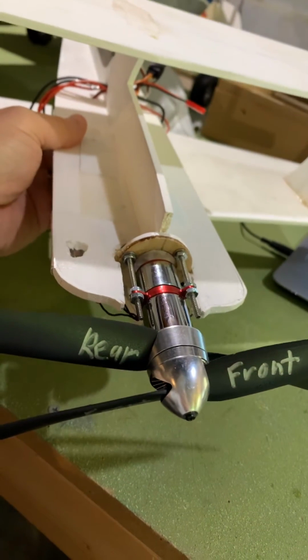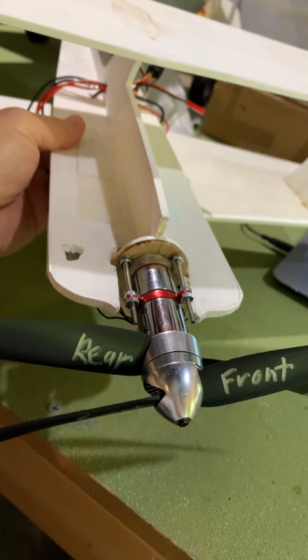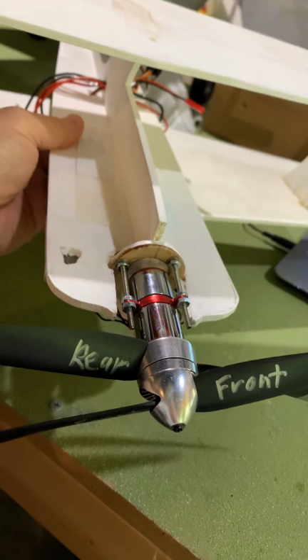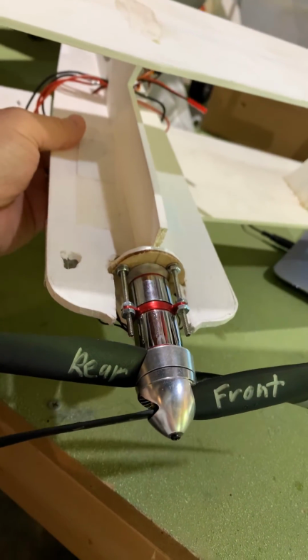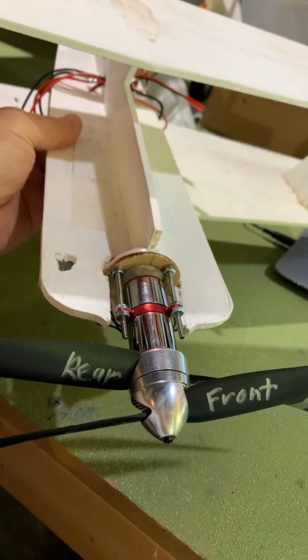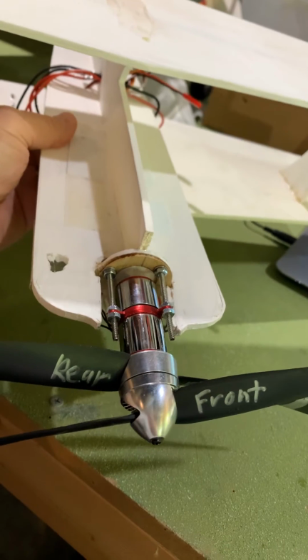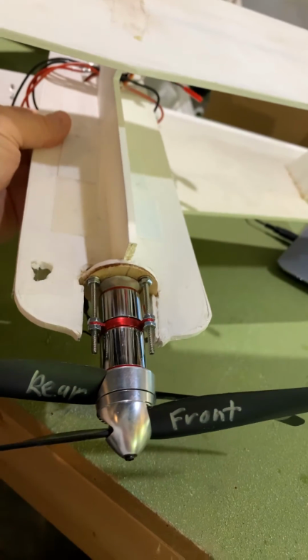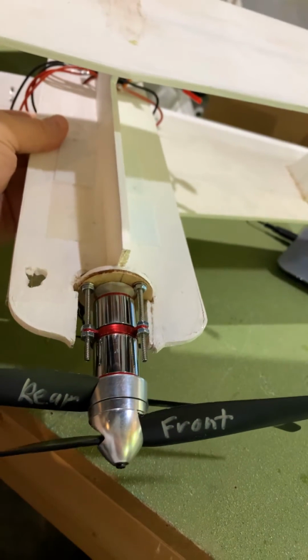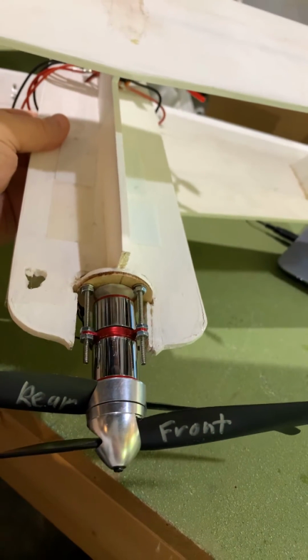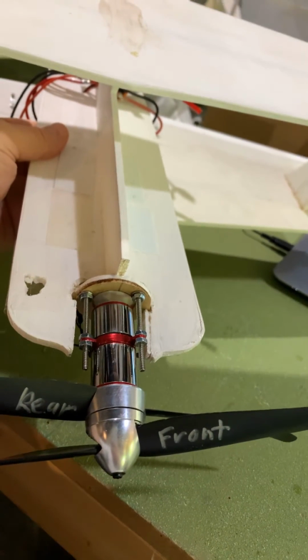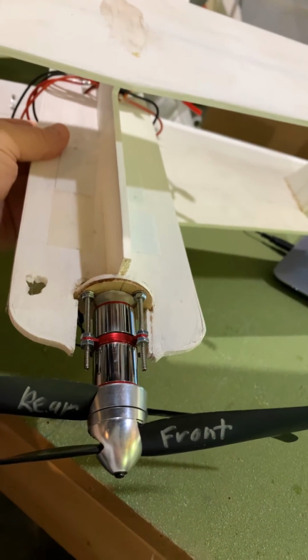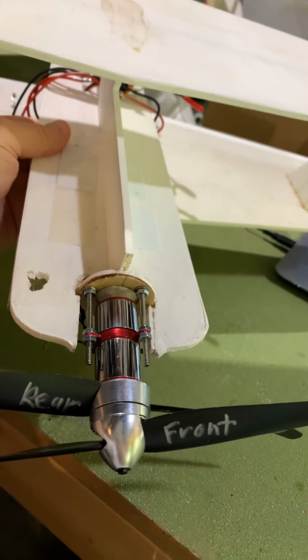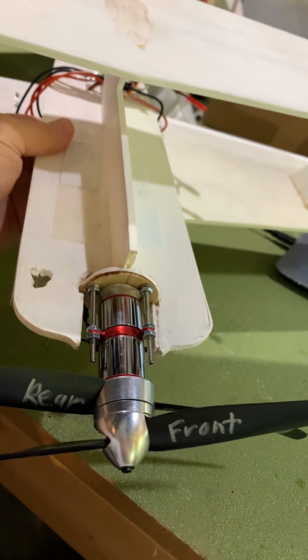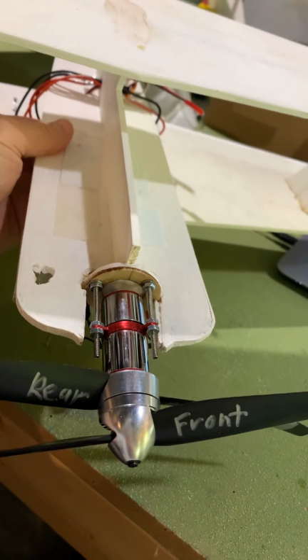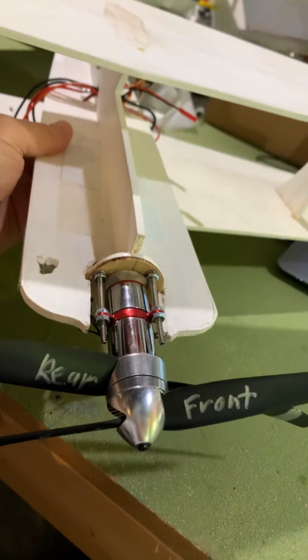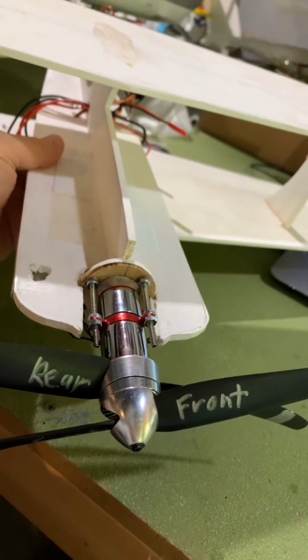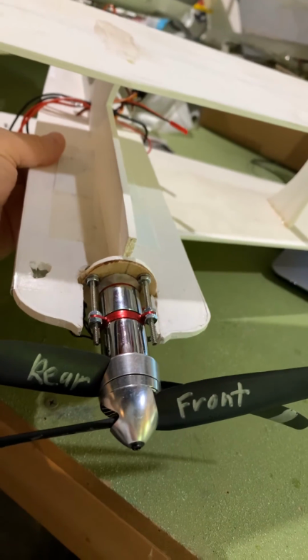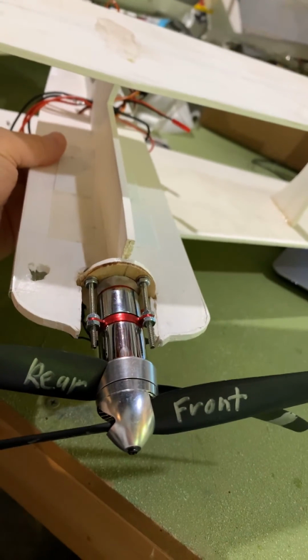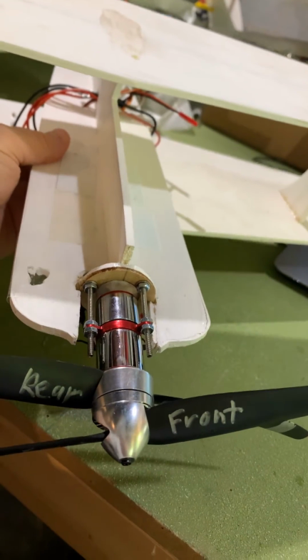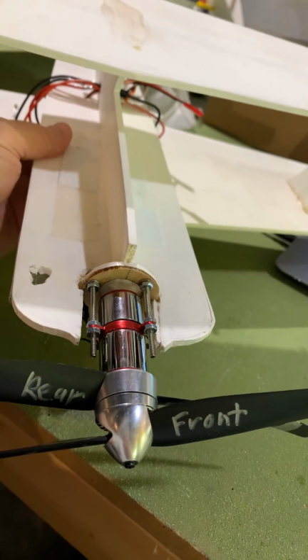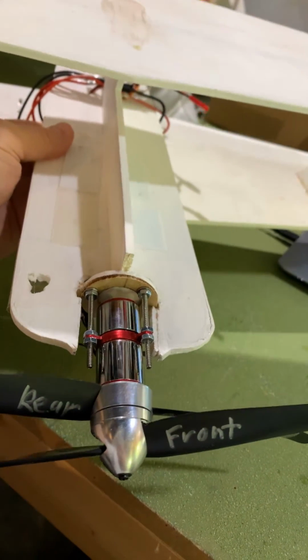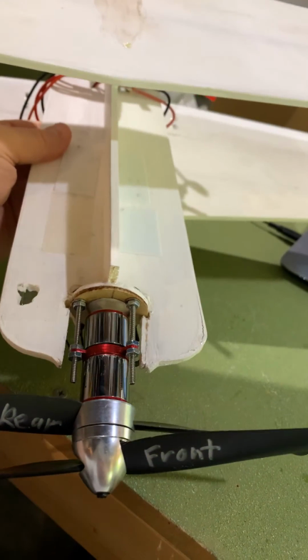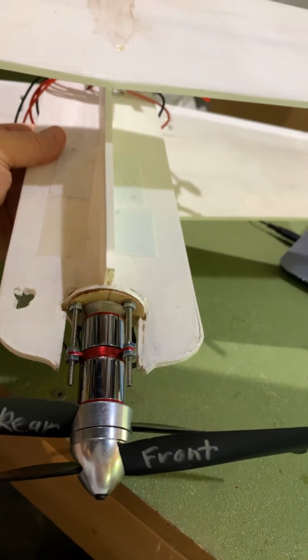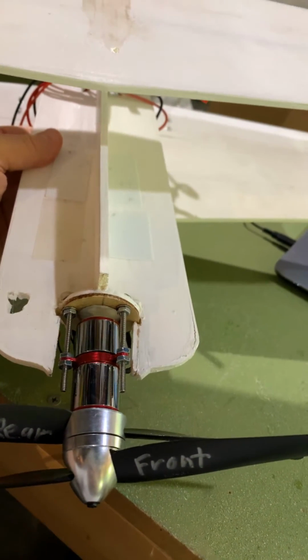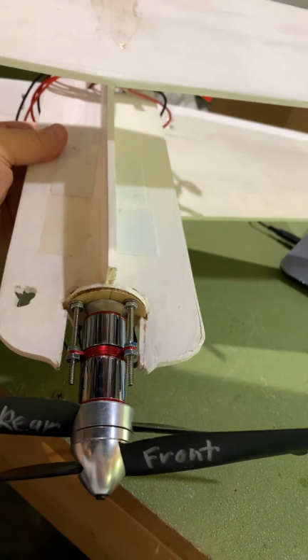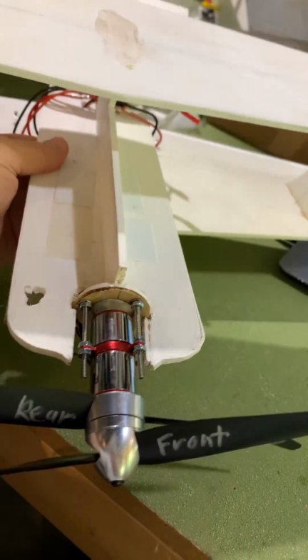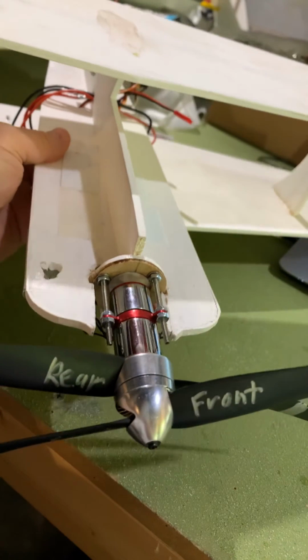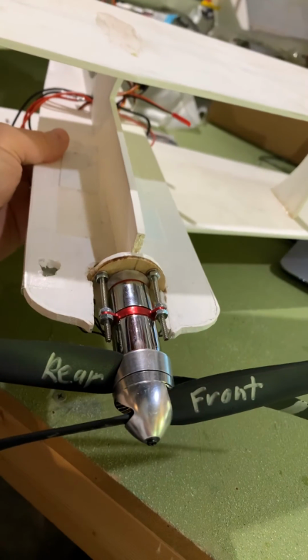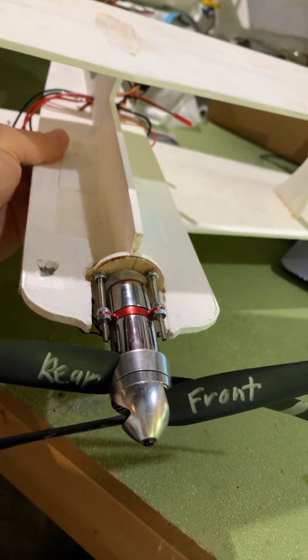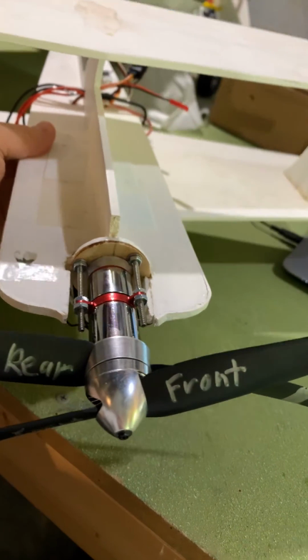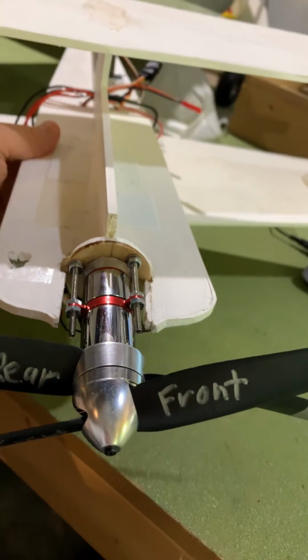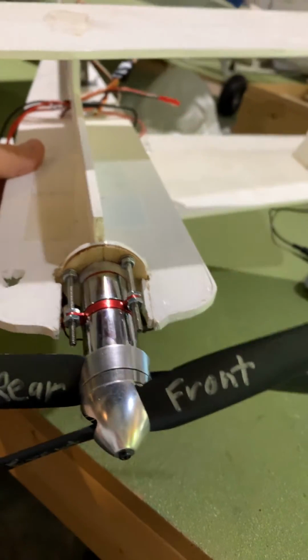Three cell, 800 milliamp for each motor. Easy to install. I want to give it a try and get an understanding of counter-rotating motors. I haven't flown it yet — just got done putting it together a second ago.